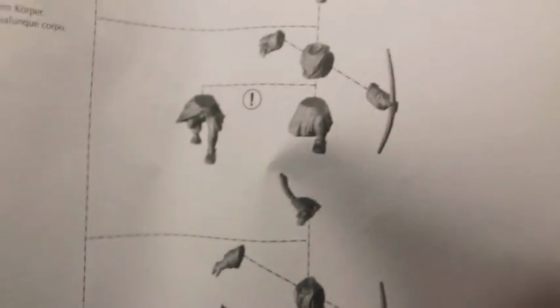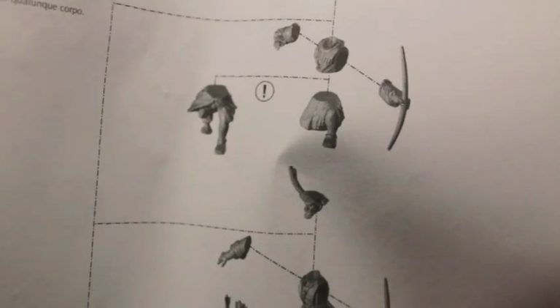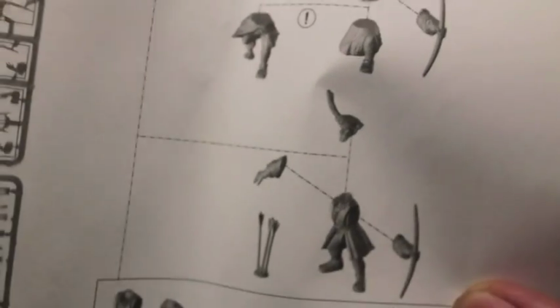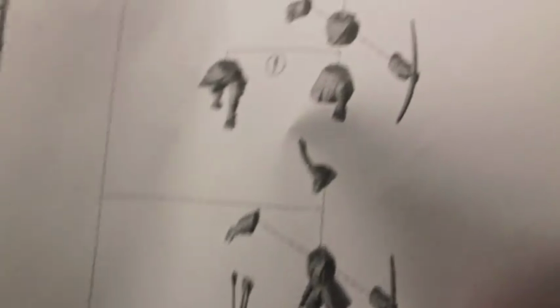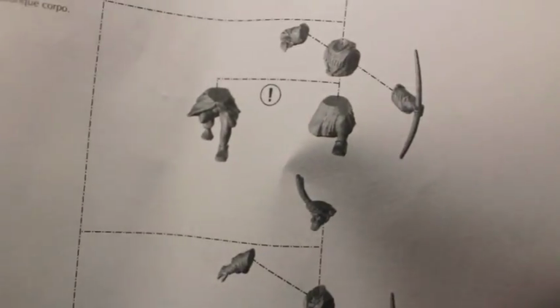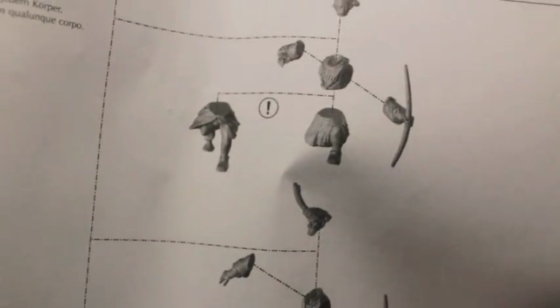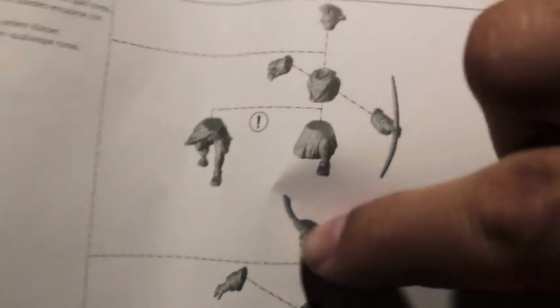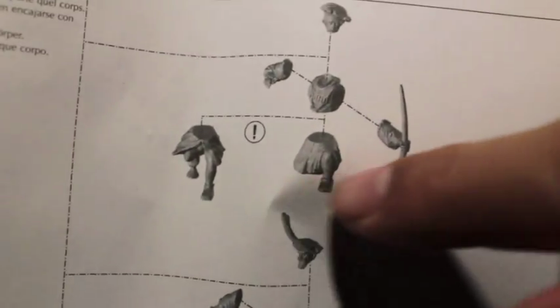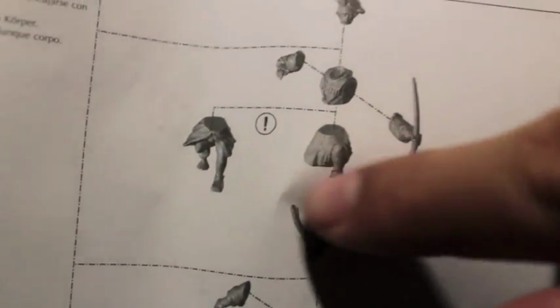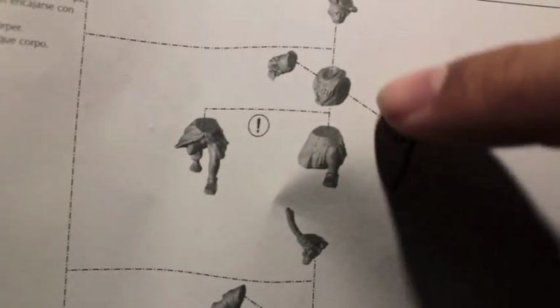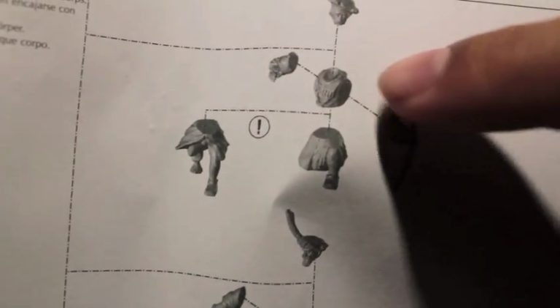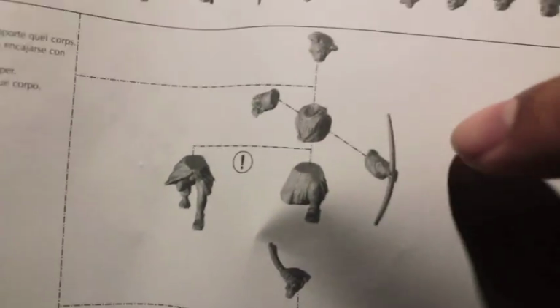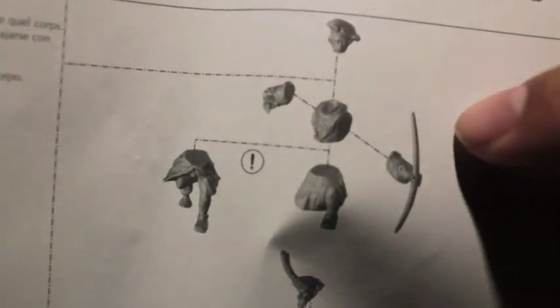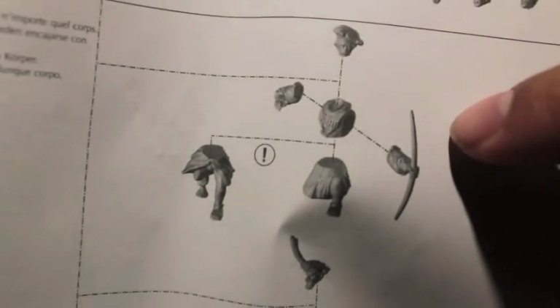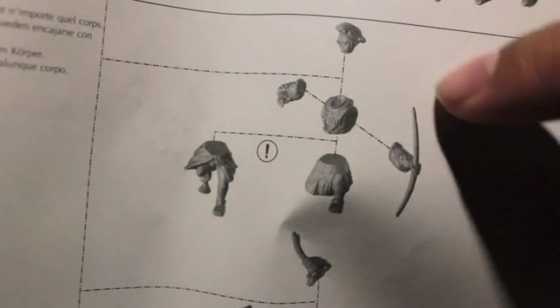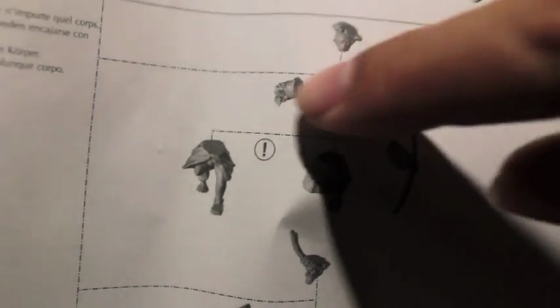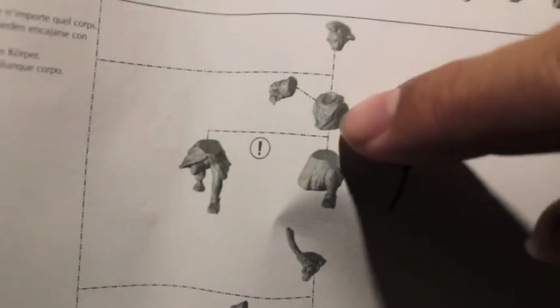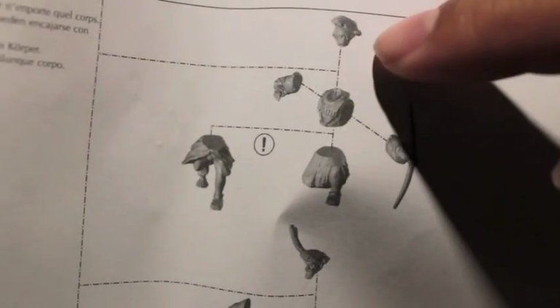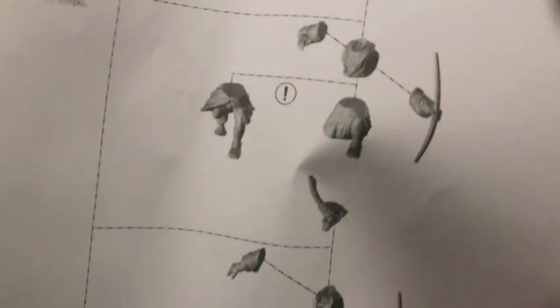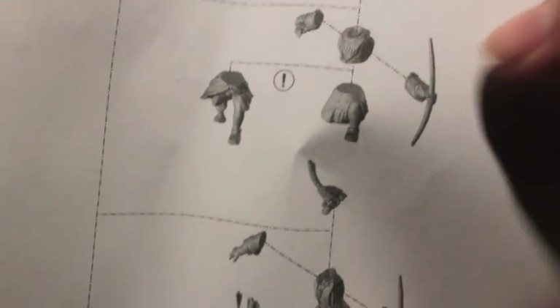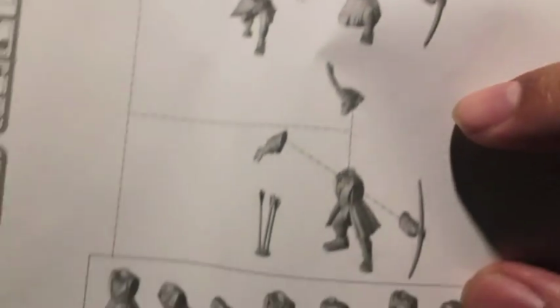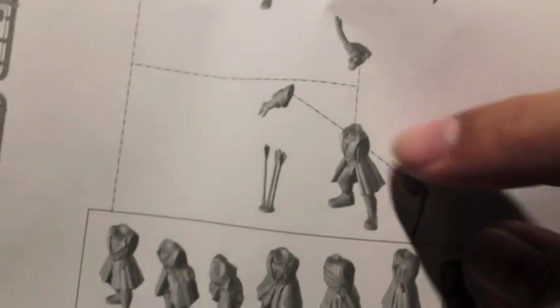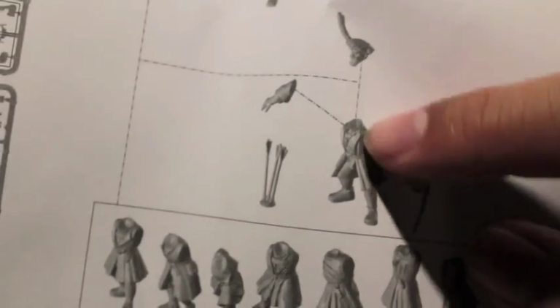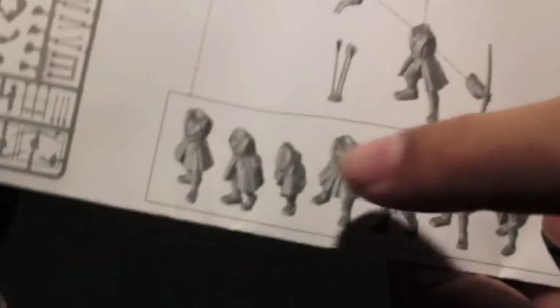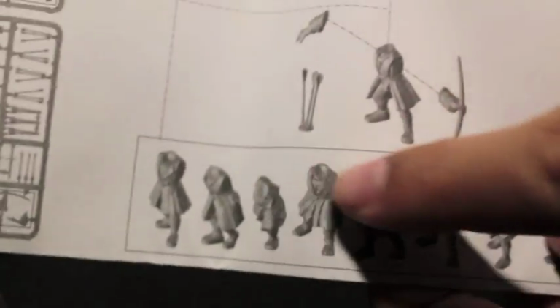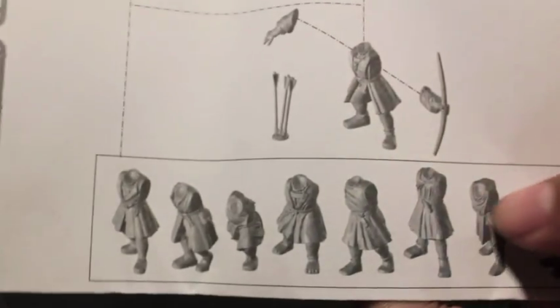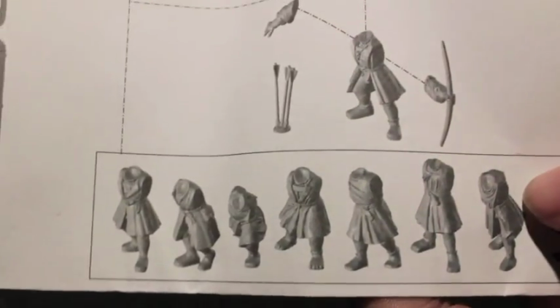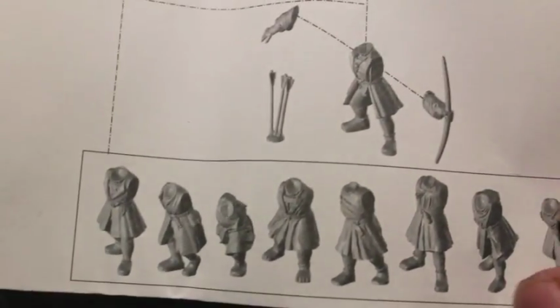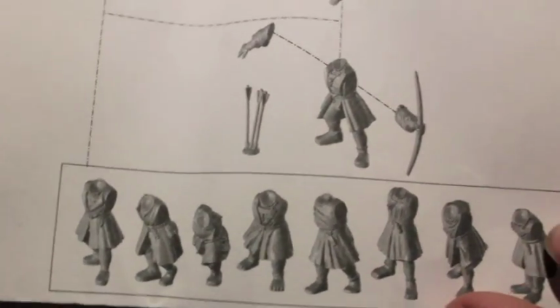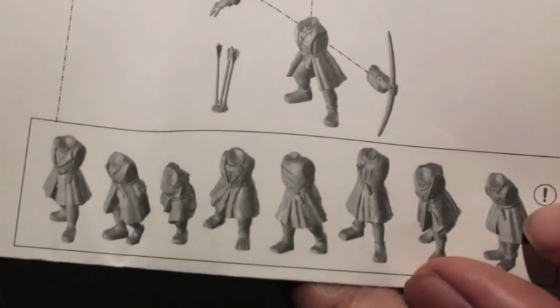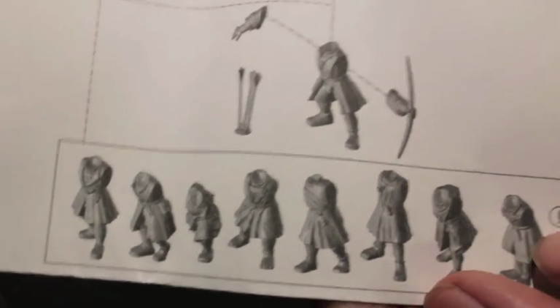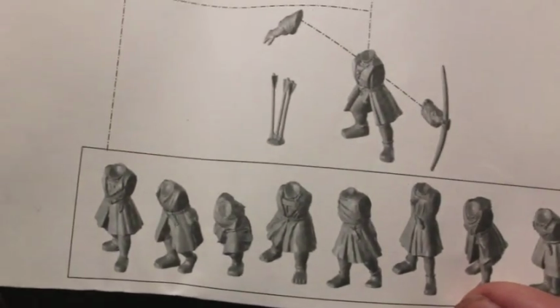Then you've got instructions on how to put them together. Pretty simple. For this one guy, you've got two pairs of legs, one torso, and you attach the arms and the head. But most of them, the torsos come already attached to the legs pre-posed, which is nice.